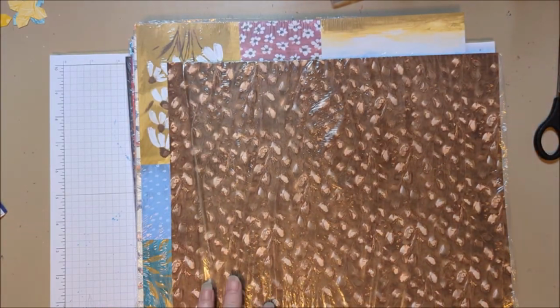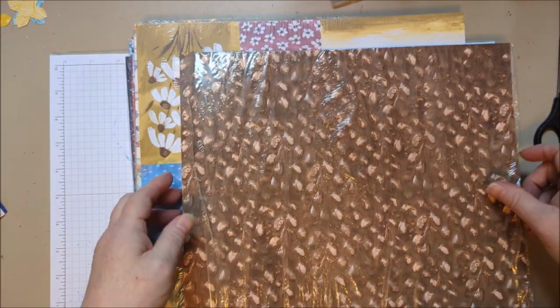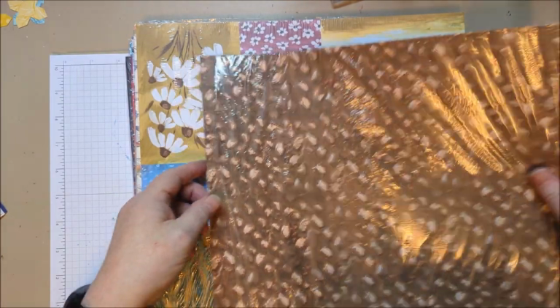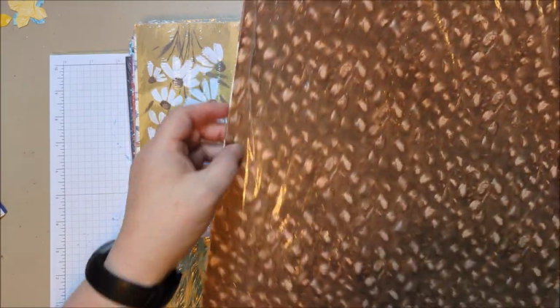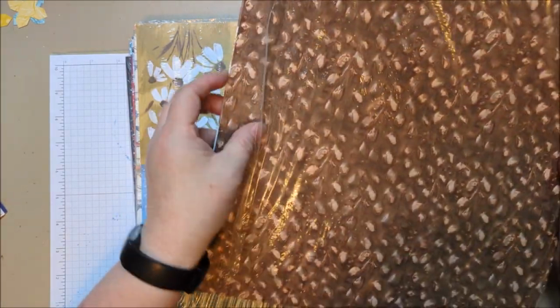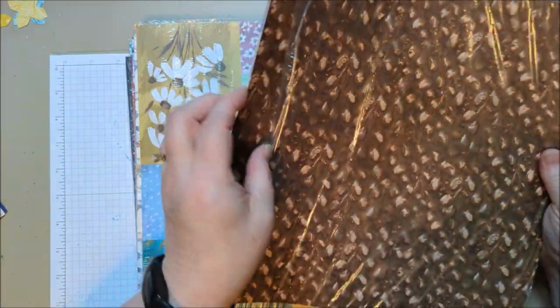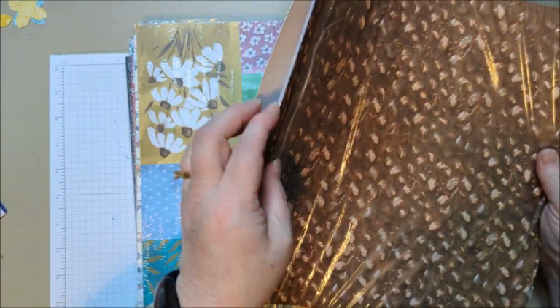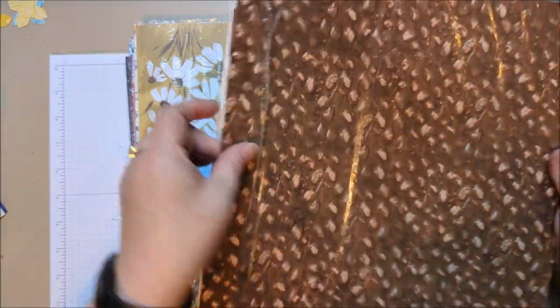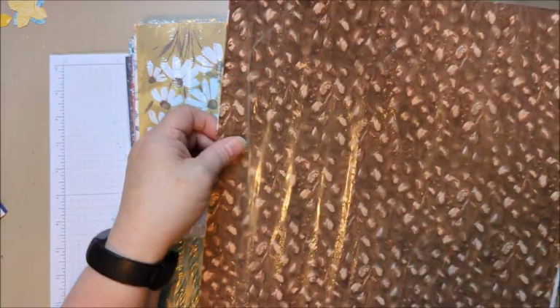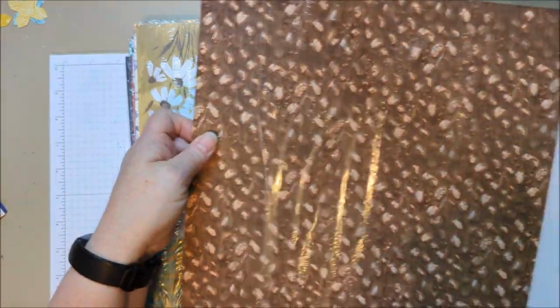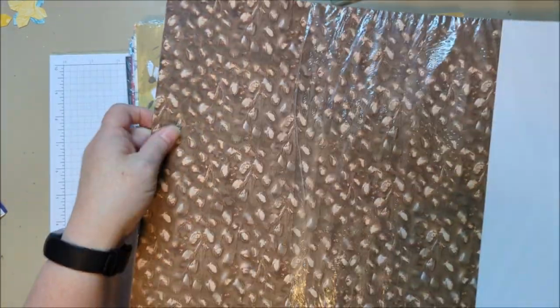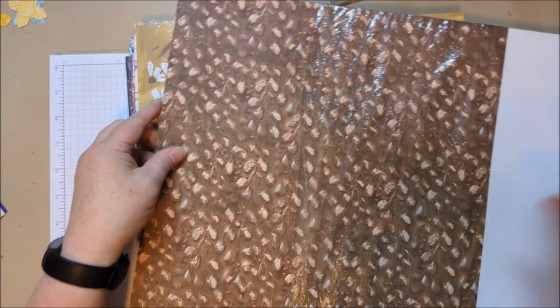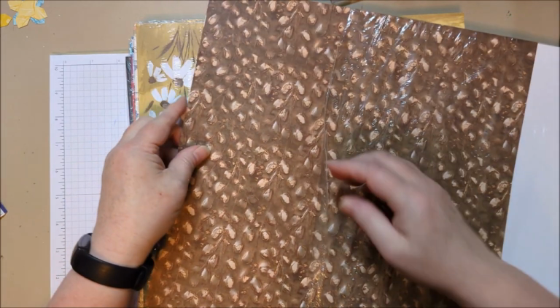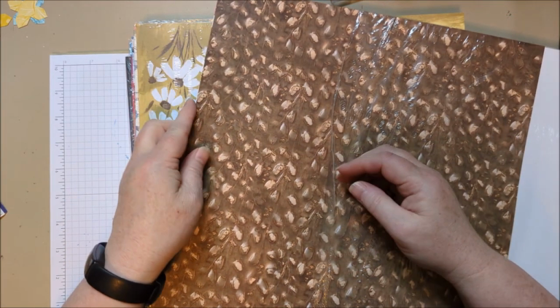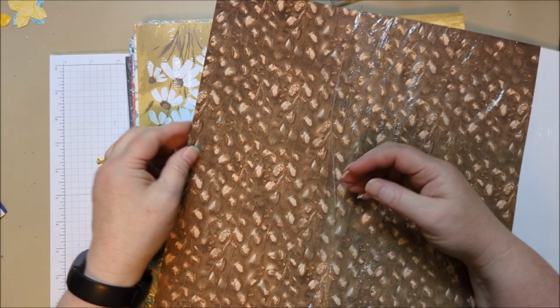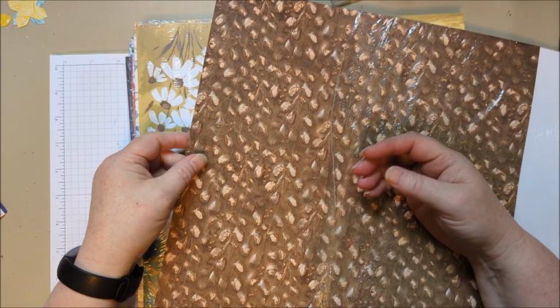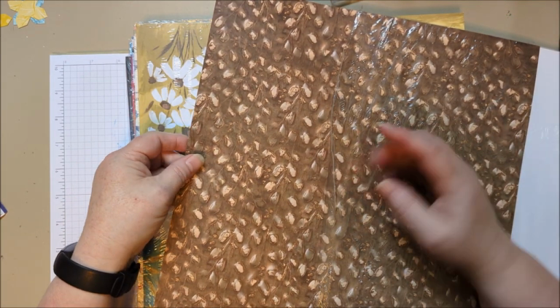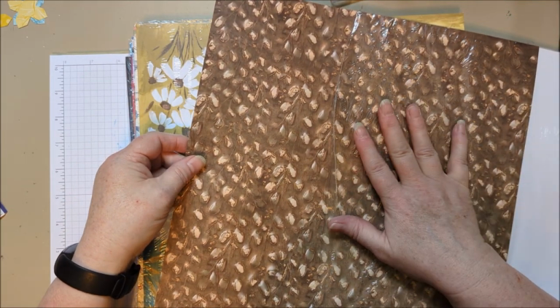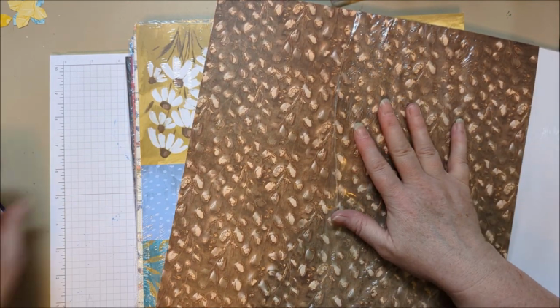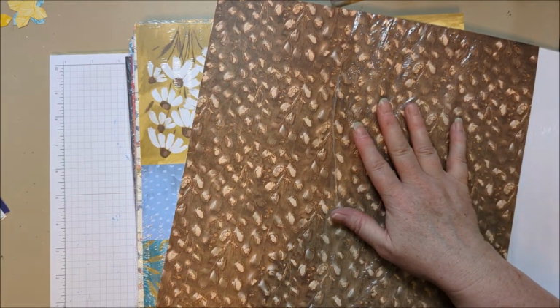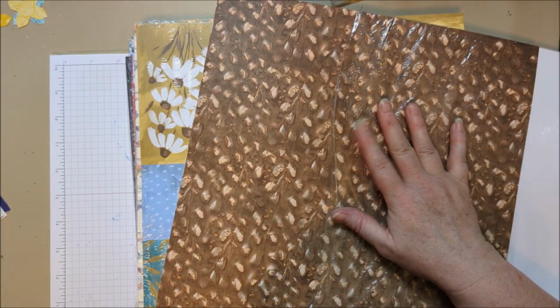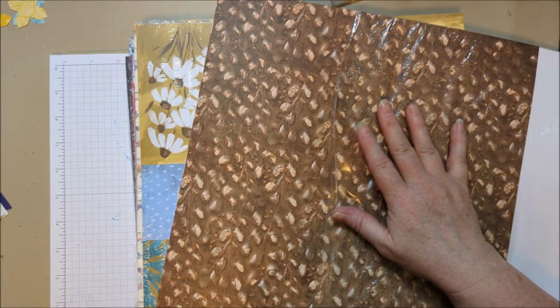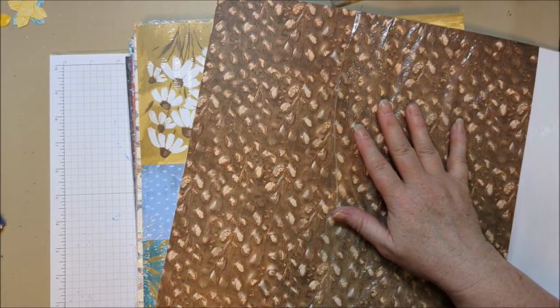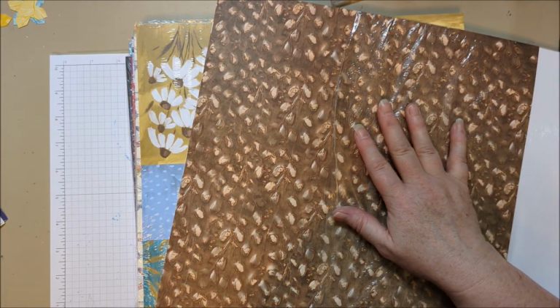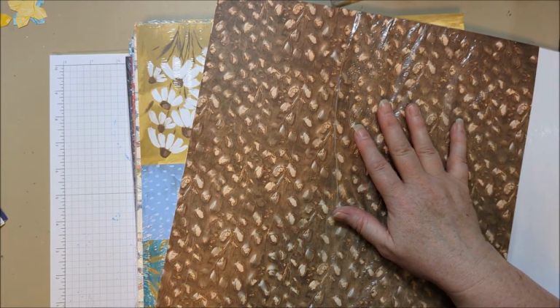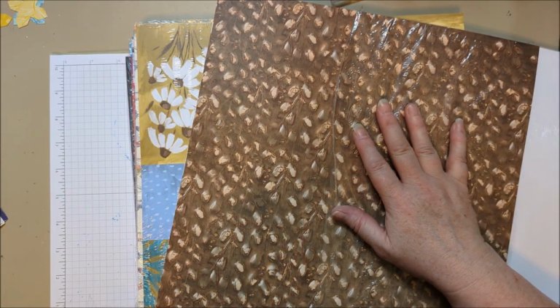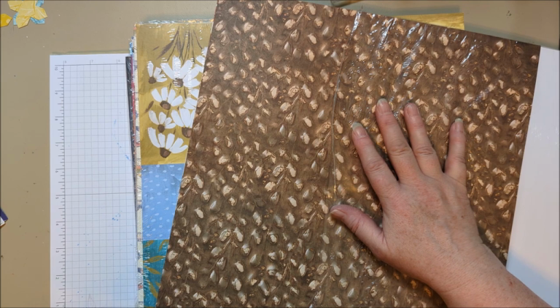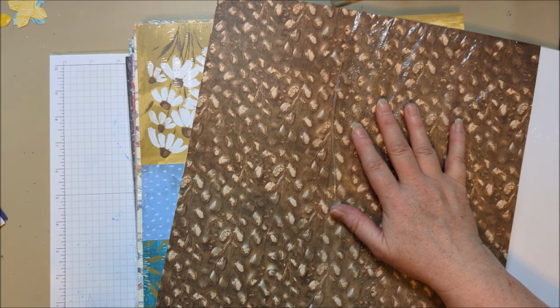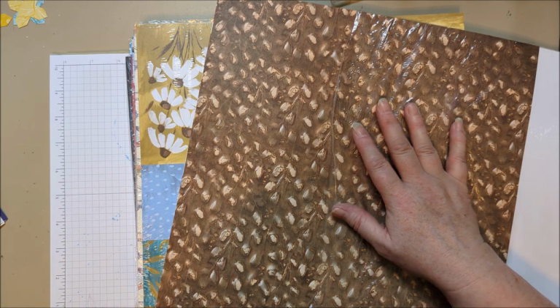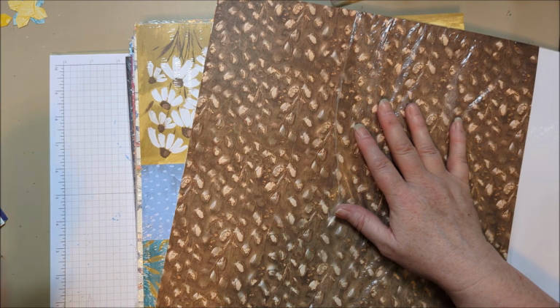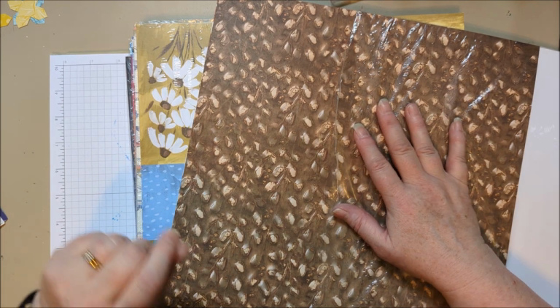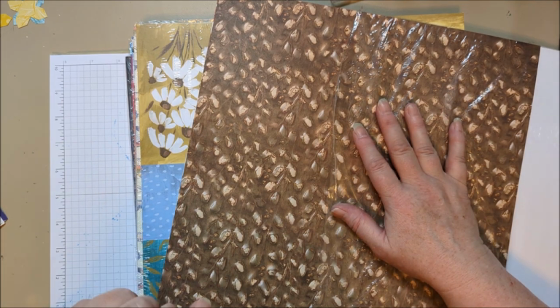This one I've already gone through because I wanted to open it right away when I got it a few weeks ago. This one is called Earthen Elegance.